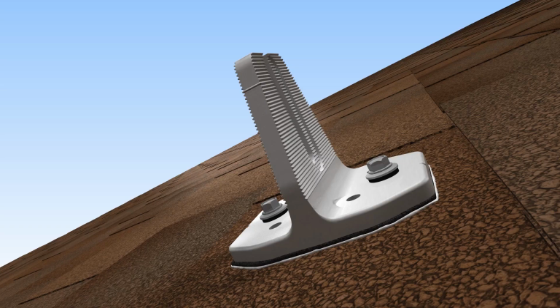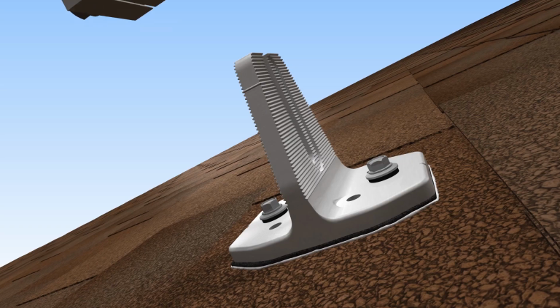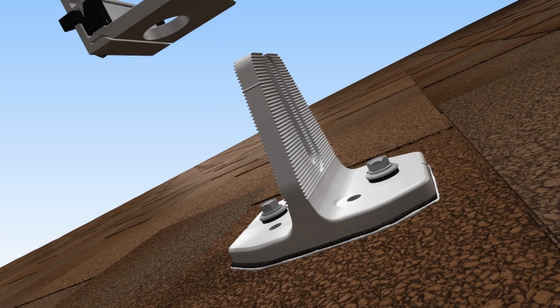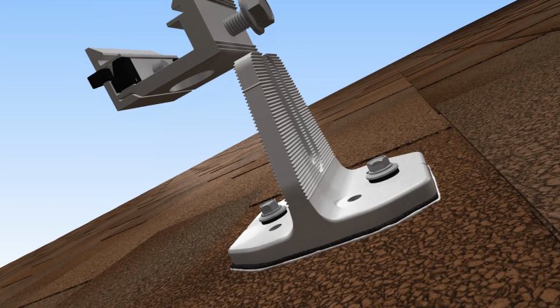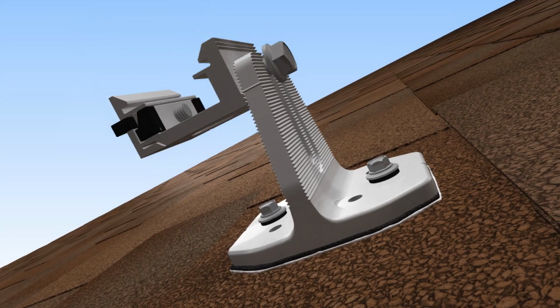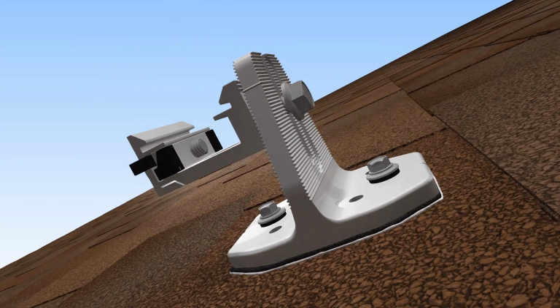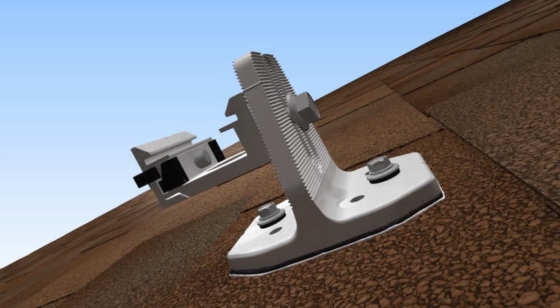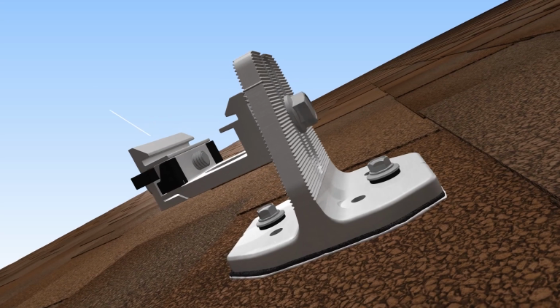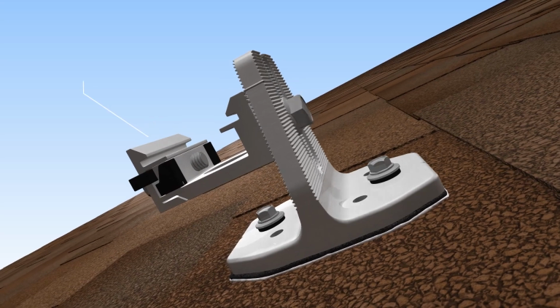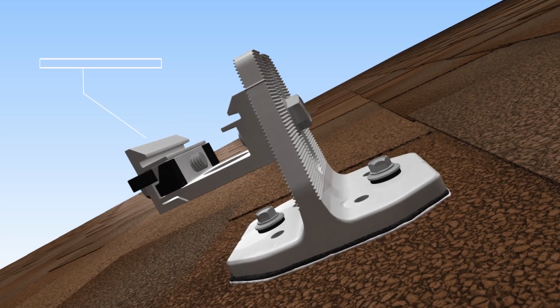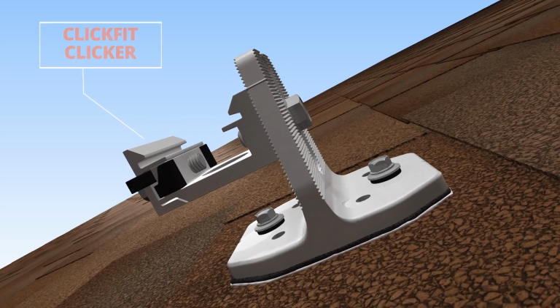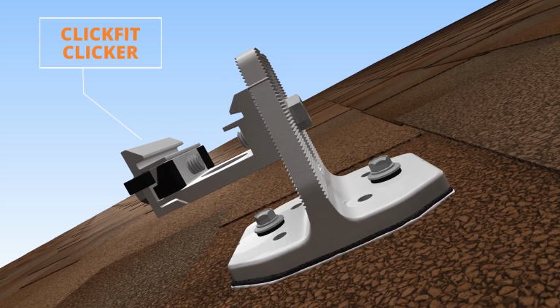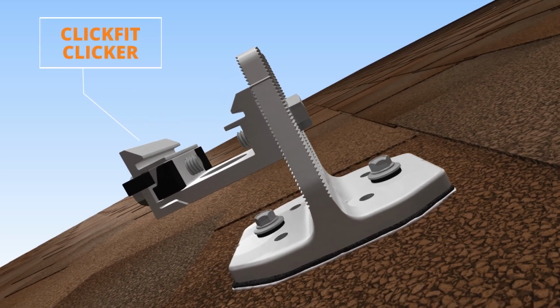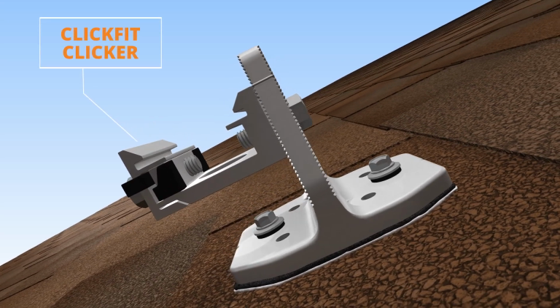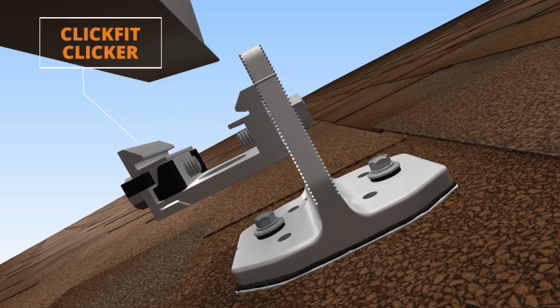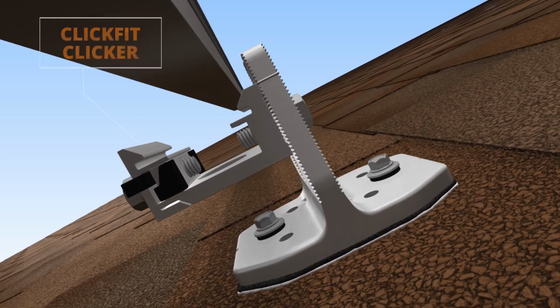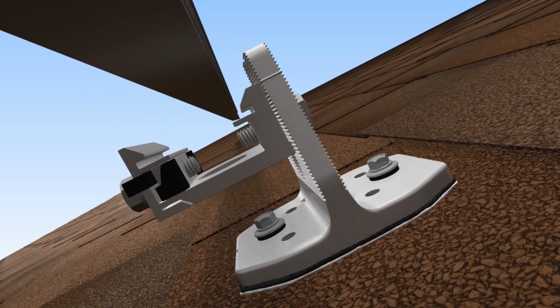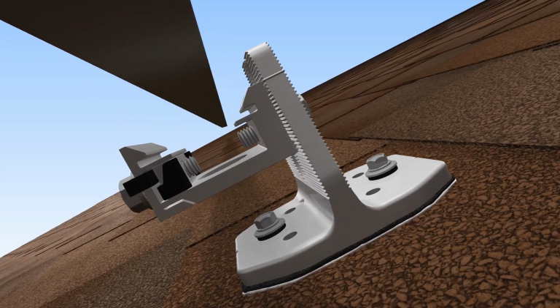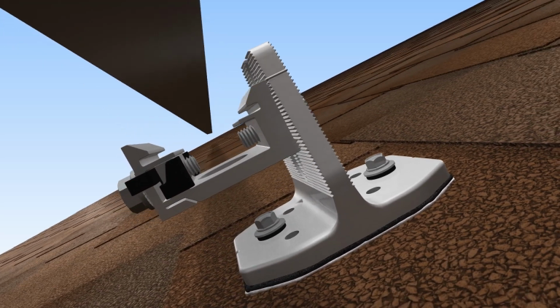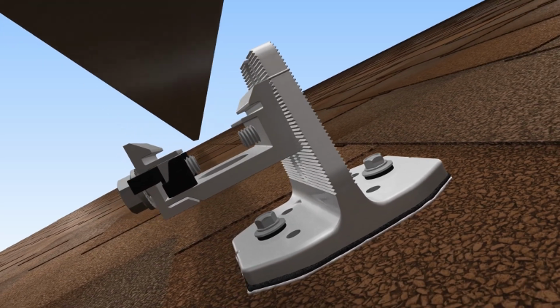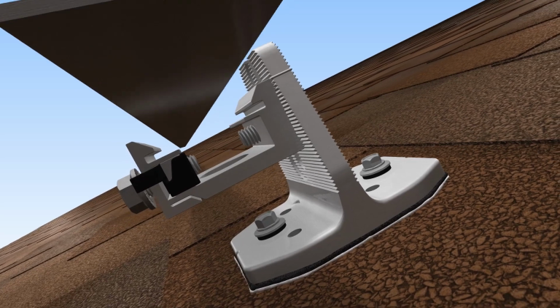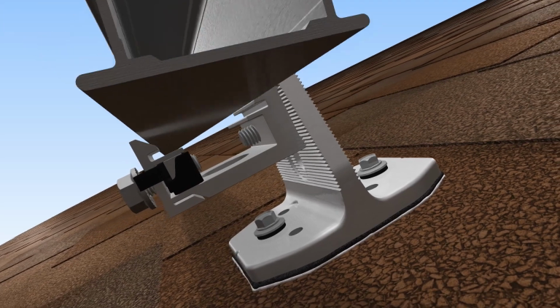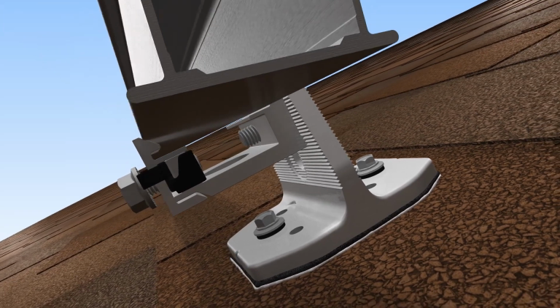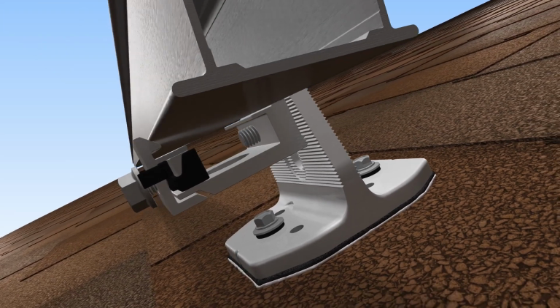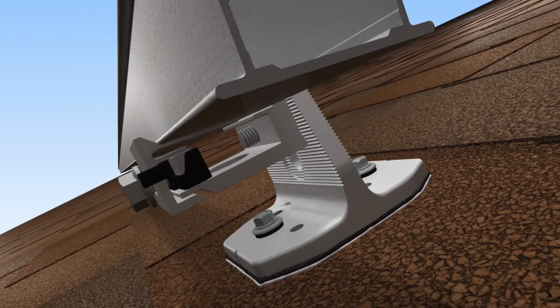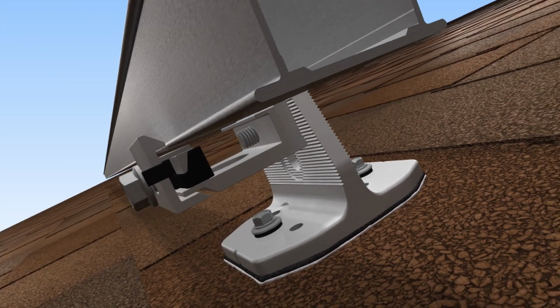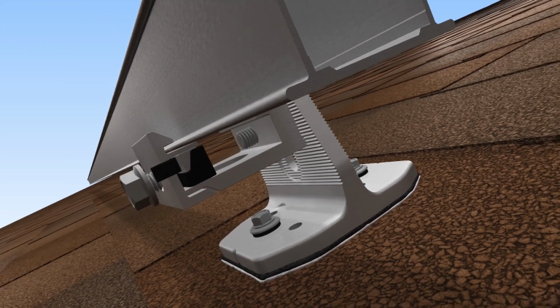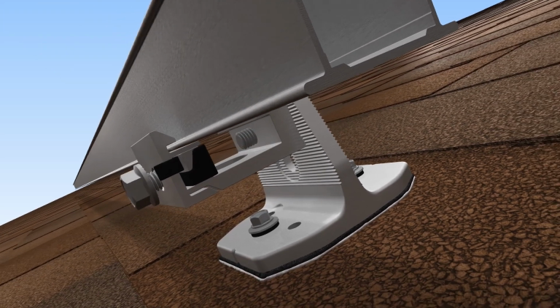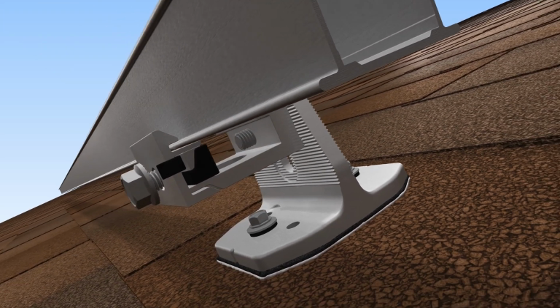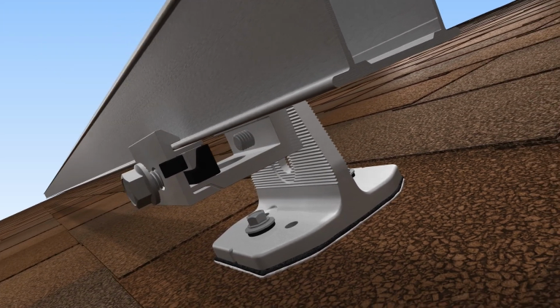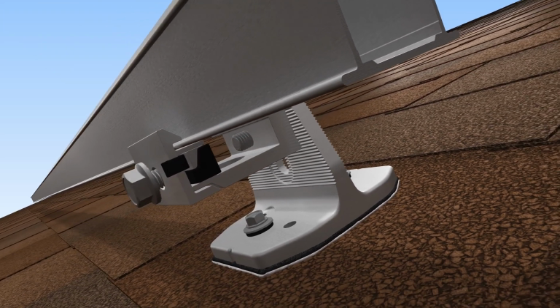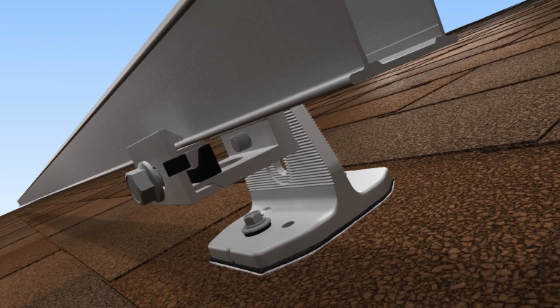The ClickFit clicker is included in the box and is easily installed using a half-inch socket. The clicker is compatible with the ClickFit rail. Simply click the rail into place and secure it with the tightening bolt.